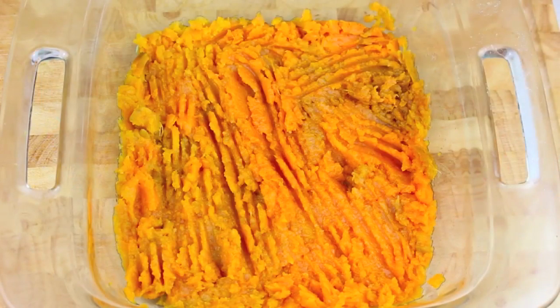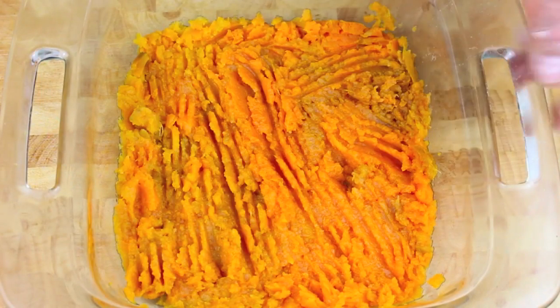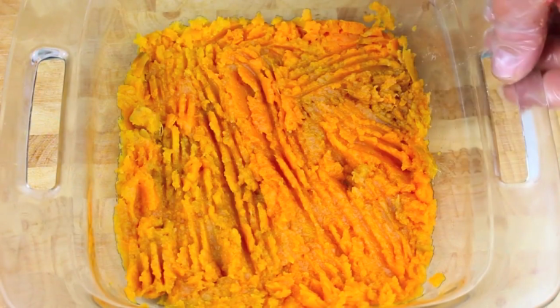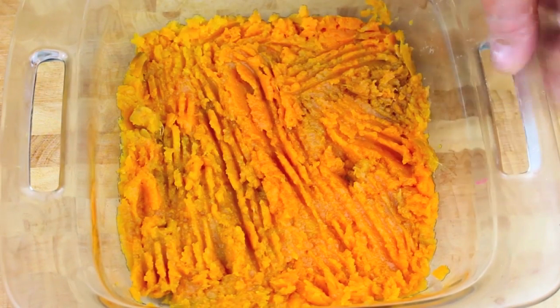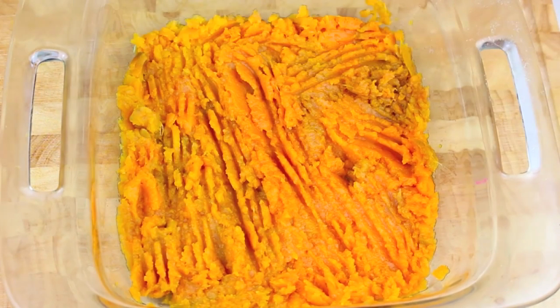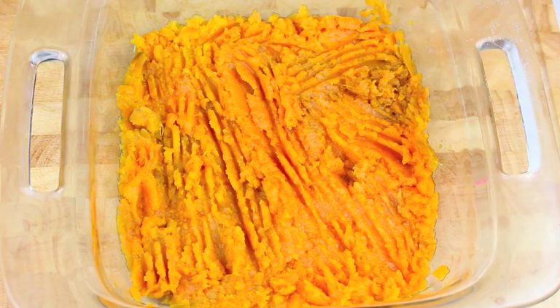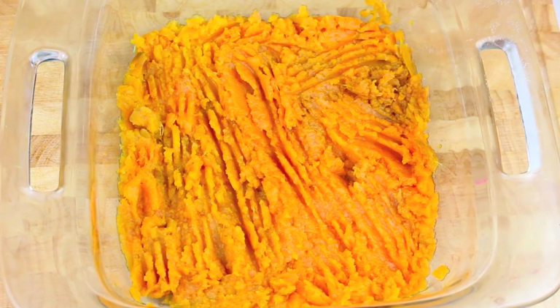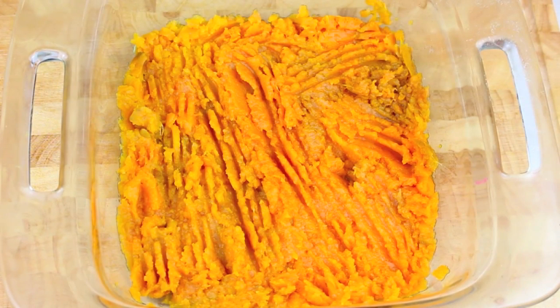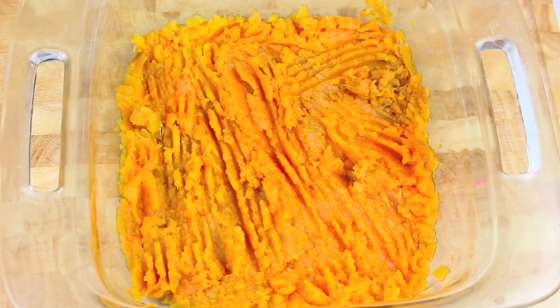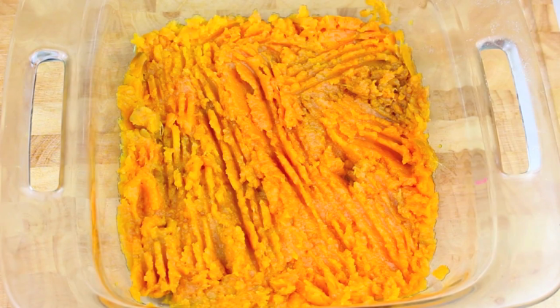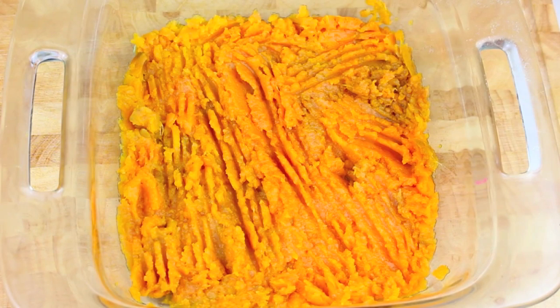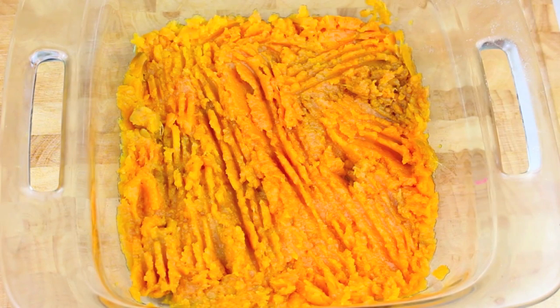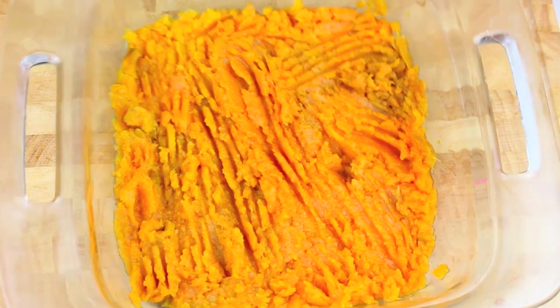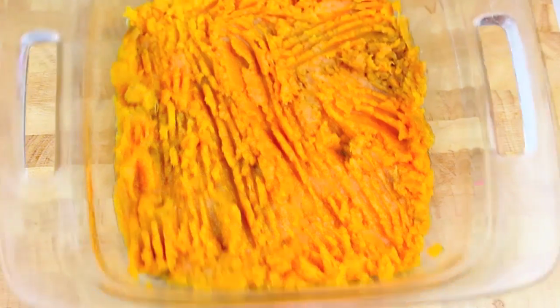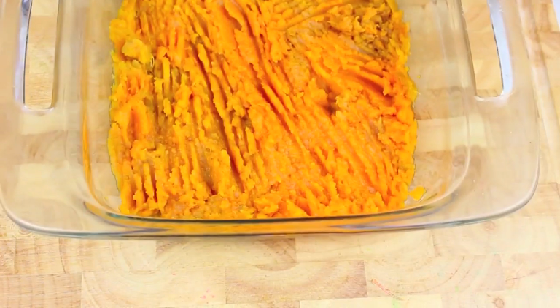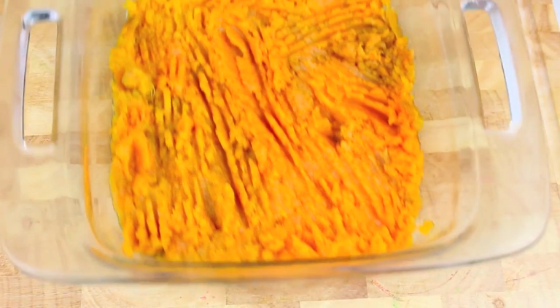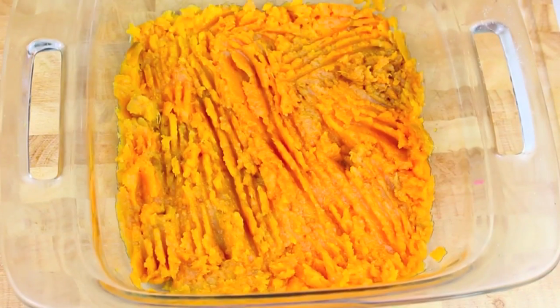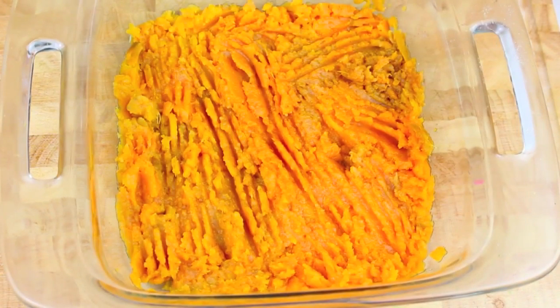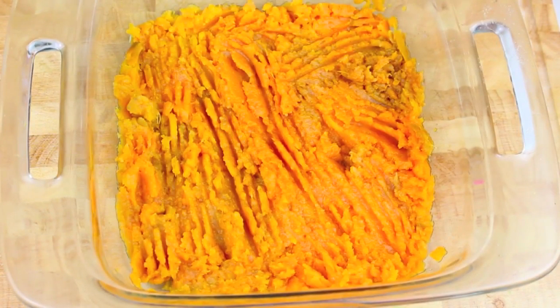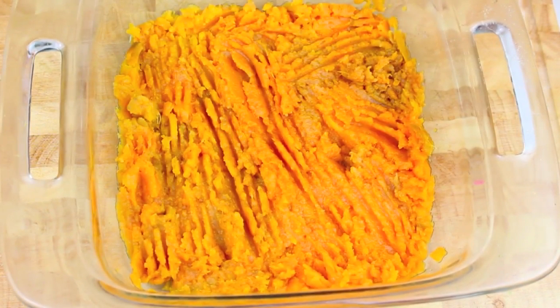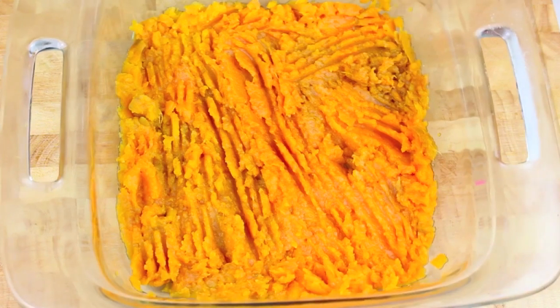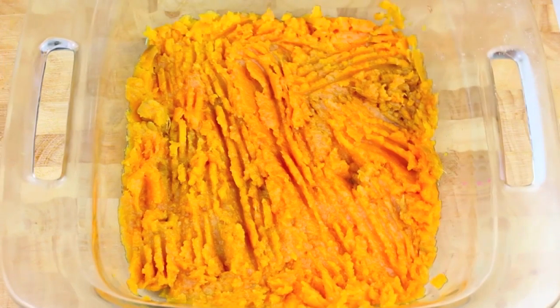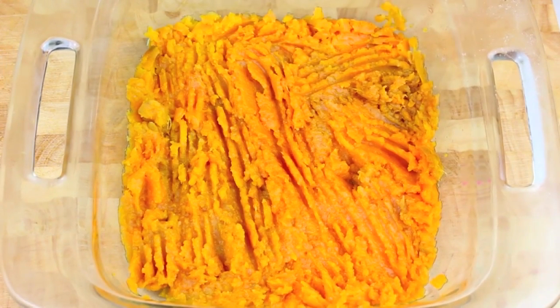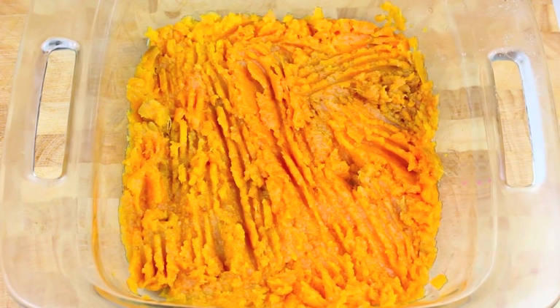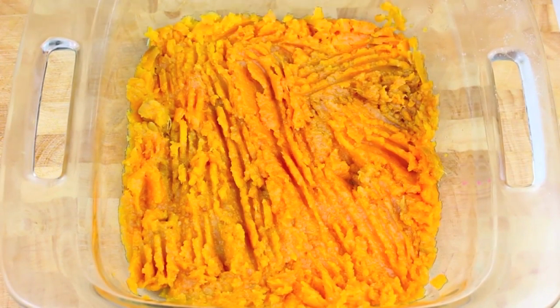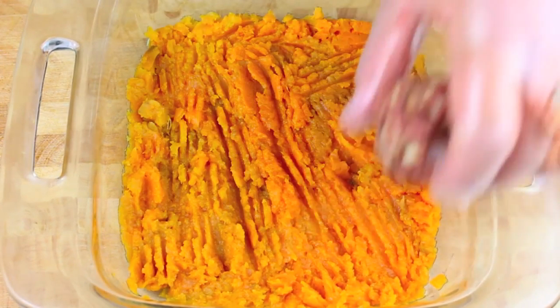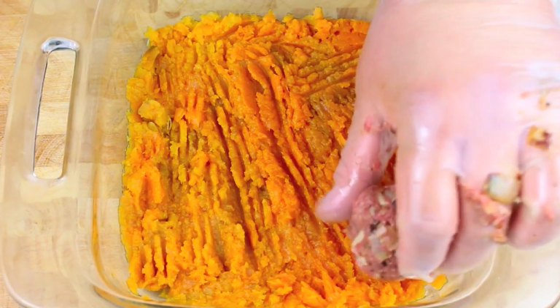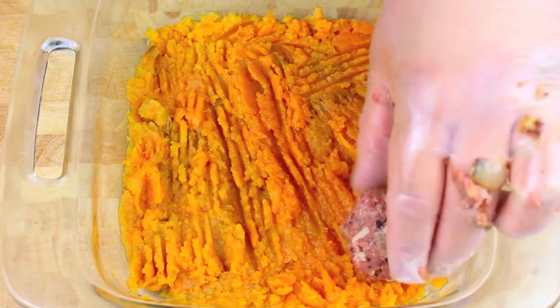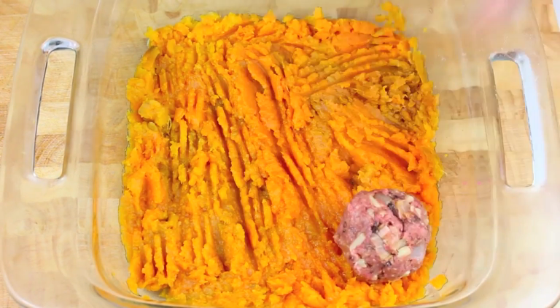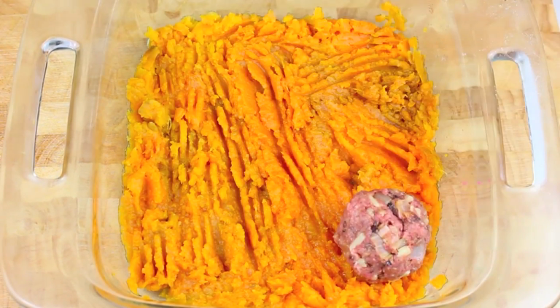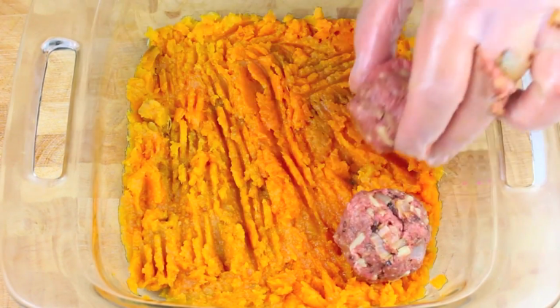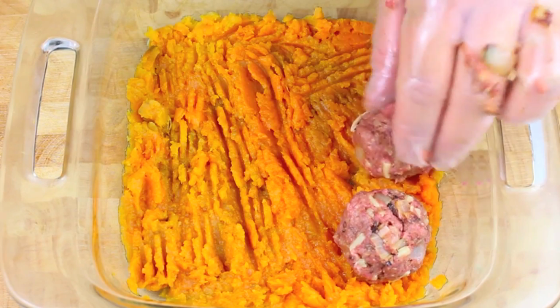Now I have a baking dish. What I've done is steamed some sweet potato, mashed it up, and just placed it on the base — and of course you can also use normal potatoes if you choose. All you have to do is just place our meatballs onto our prepared base.